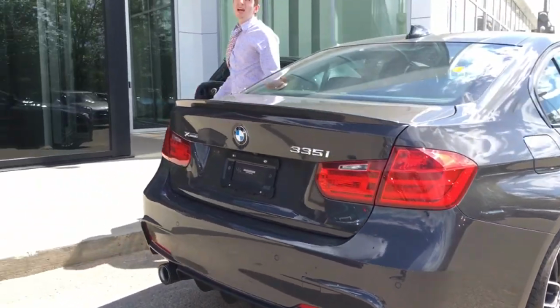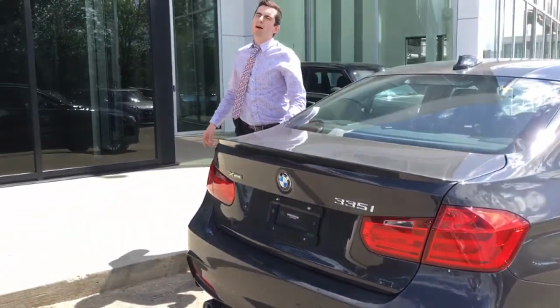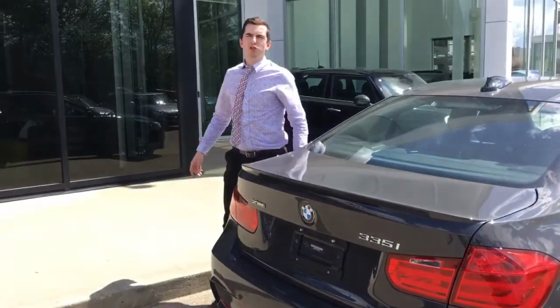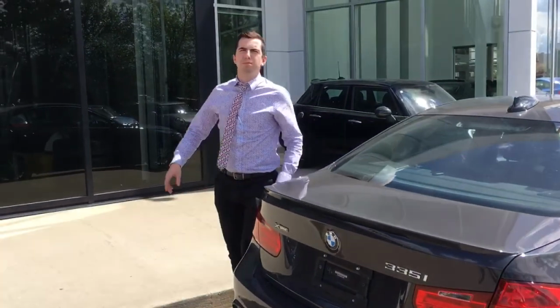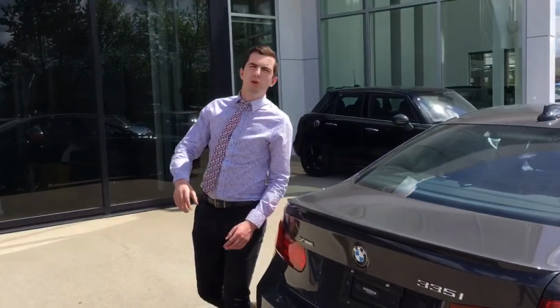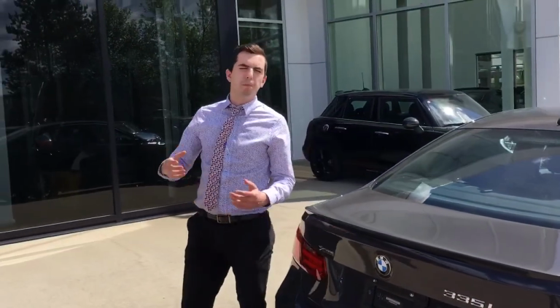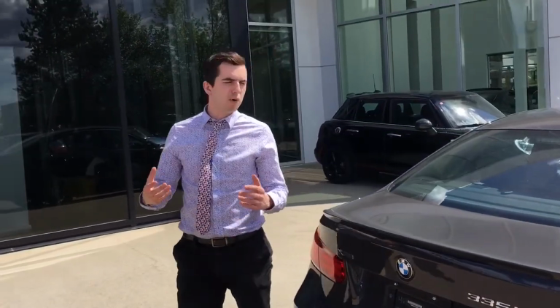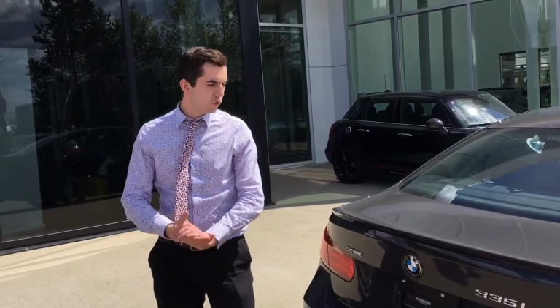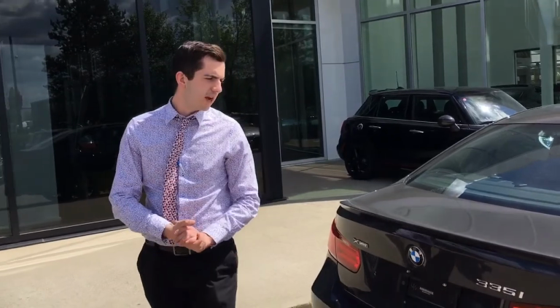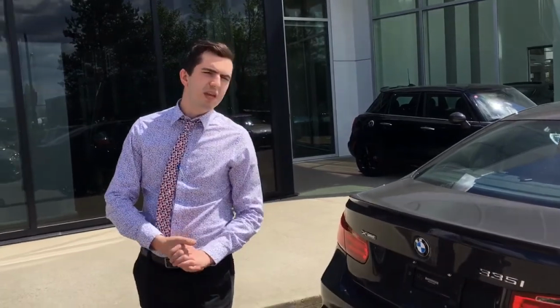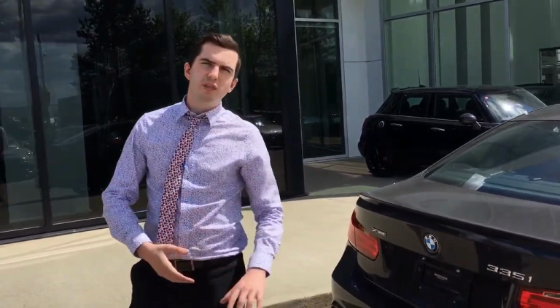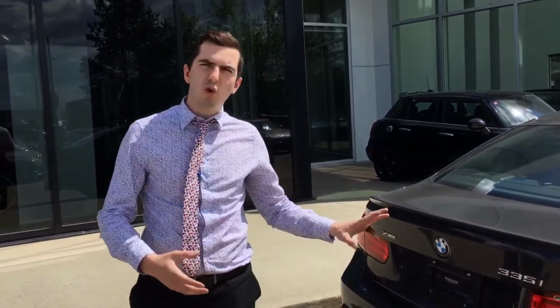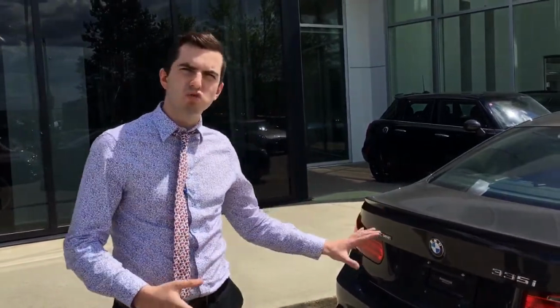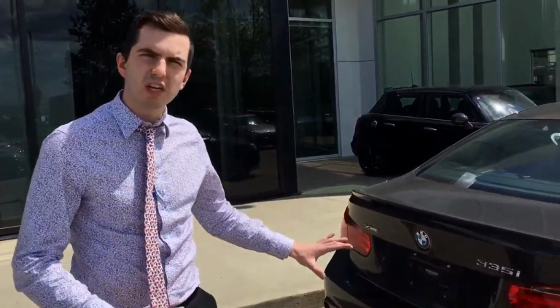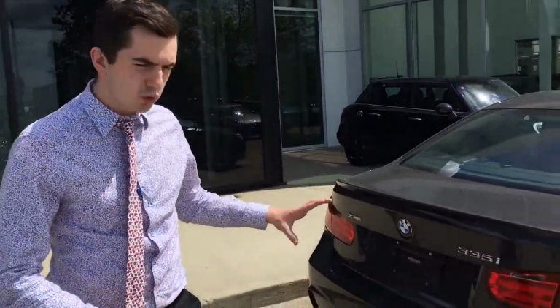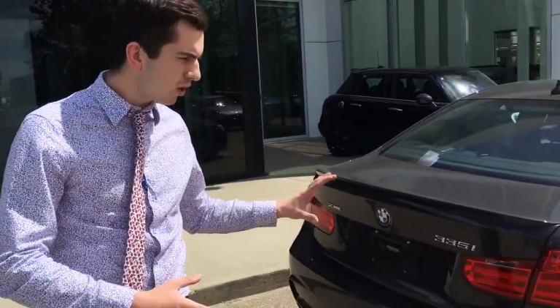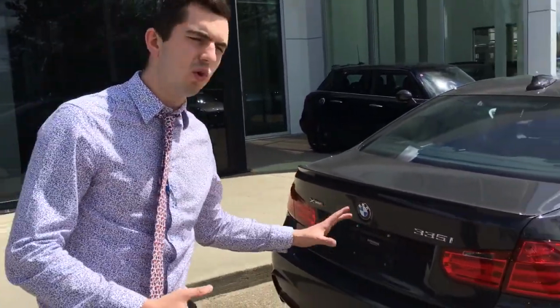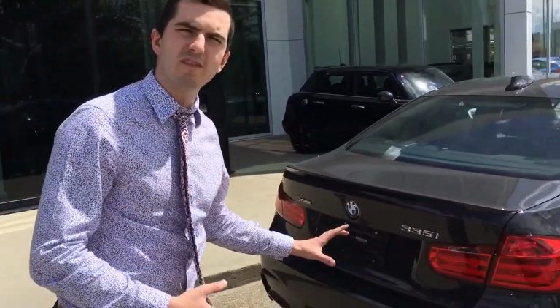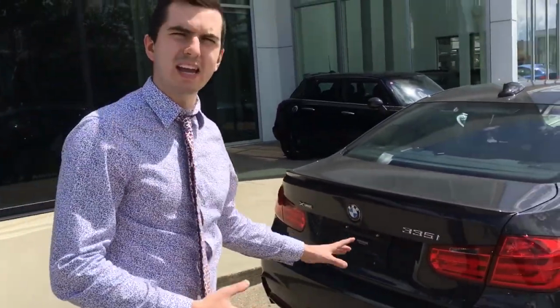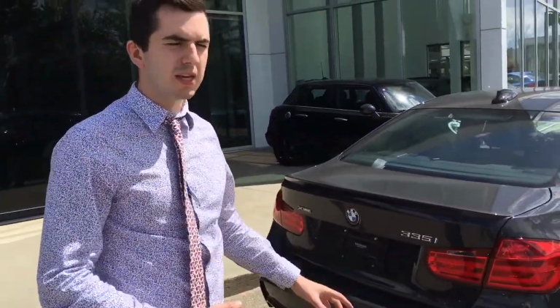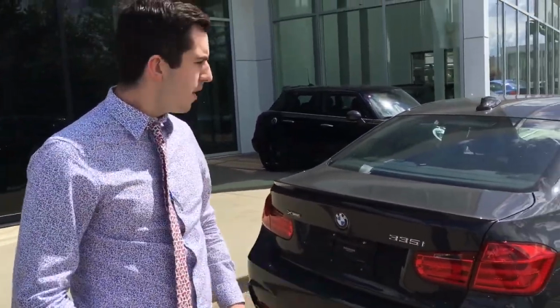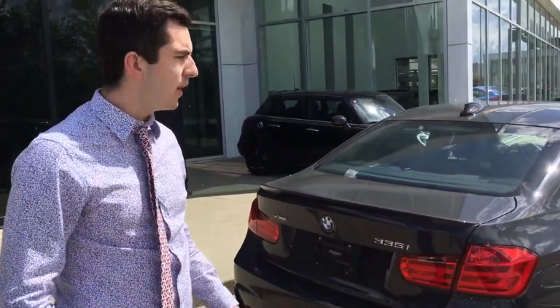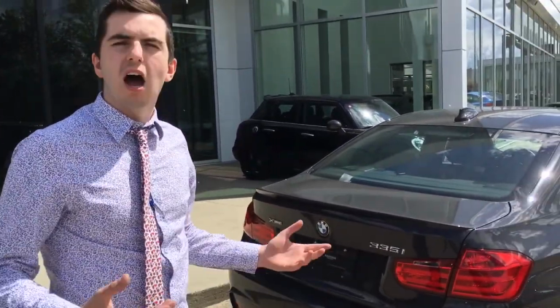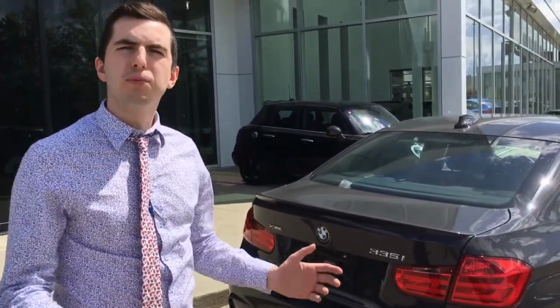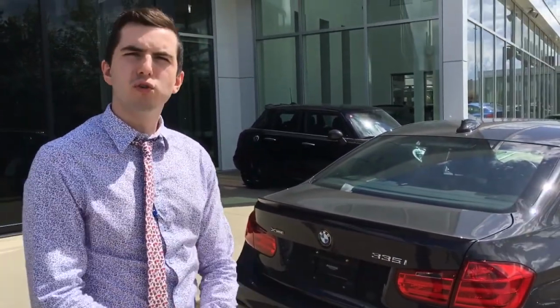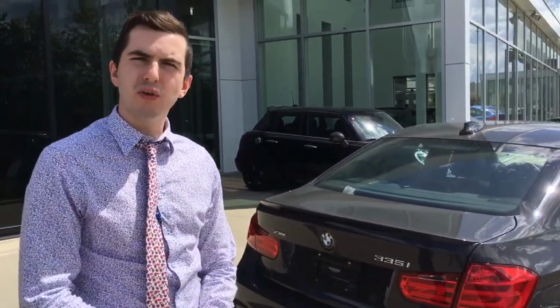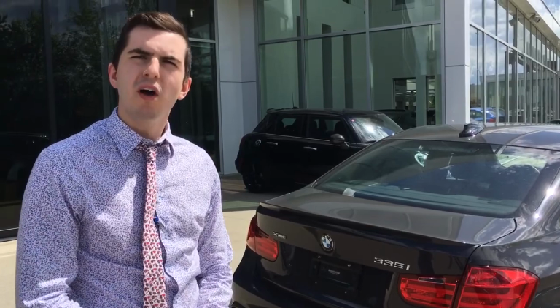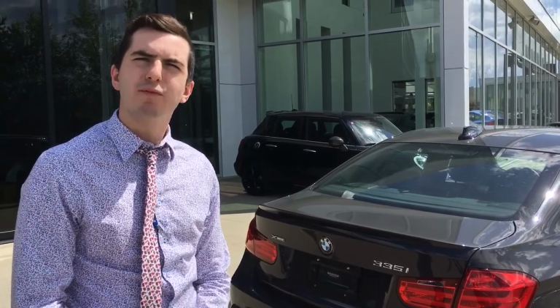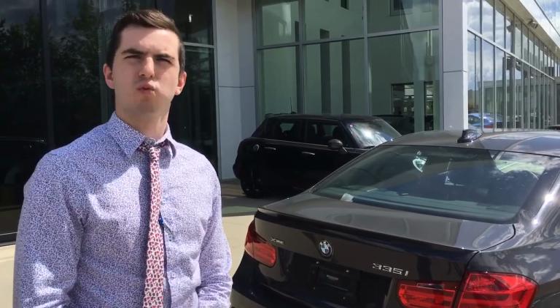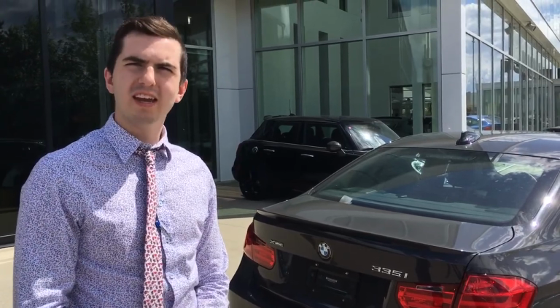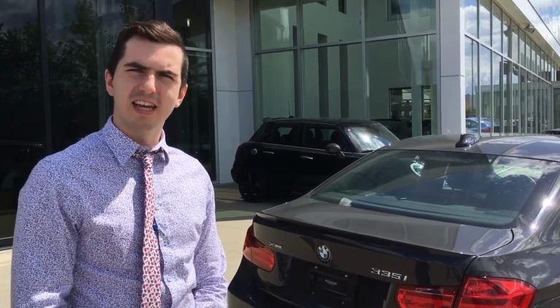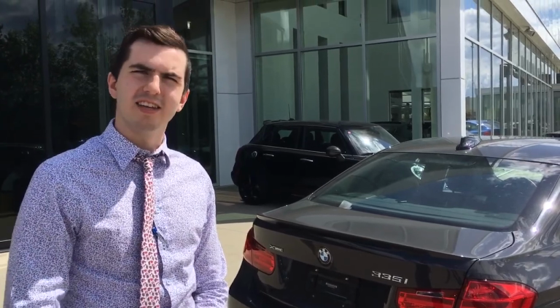Absolutely beautiful burble to it there. This vehicle was running, so this was not a cold rev by any means. I hope you enjoyed this video. Have a great day today.